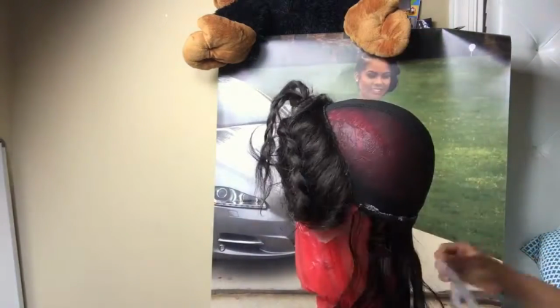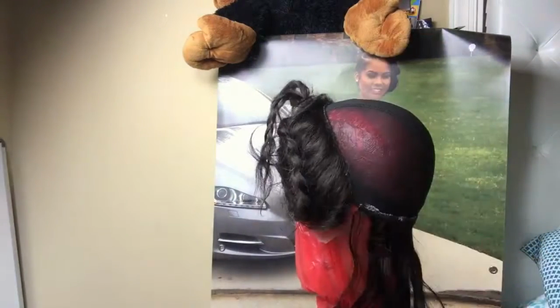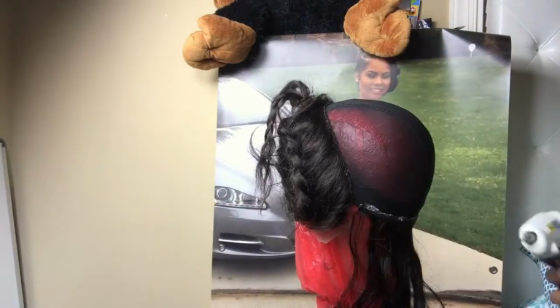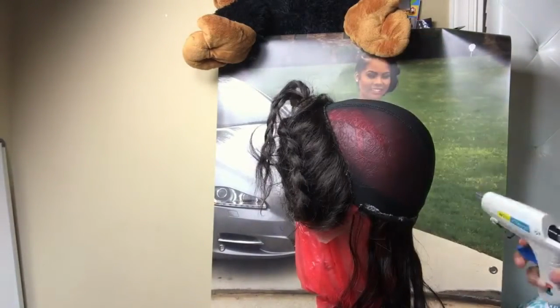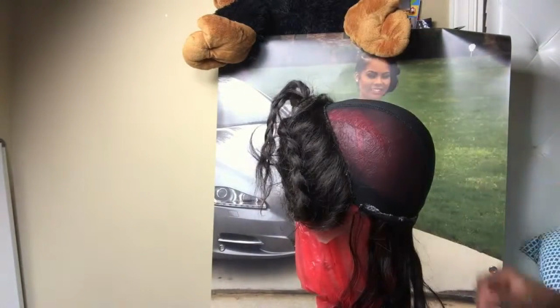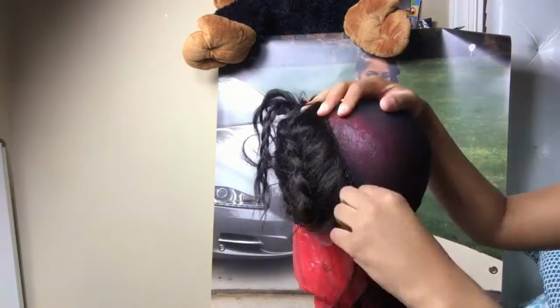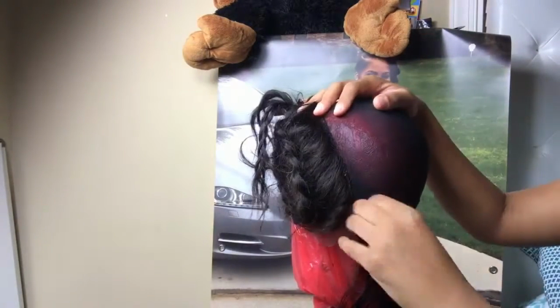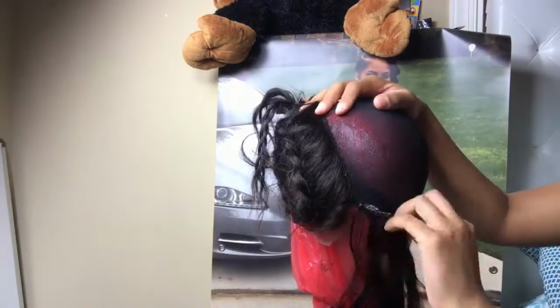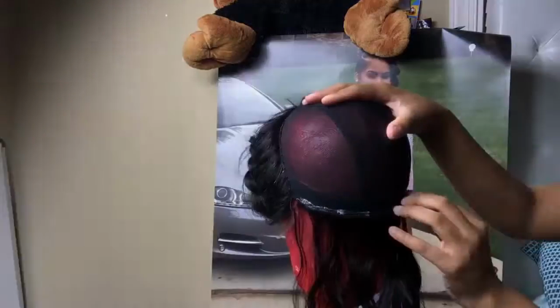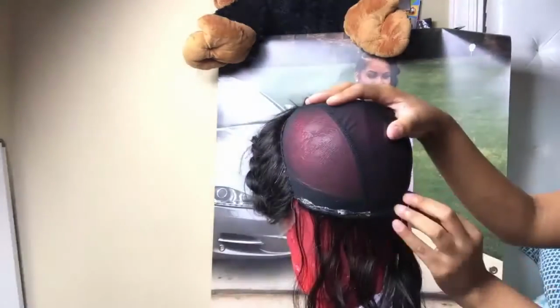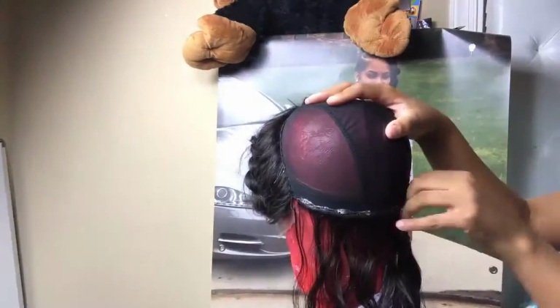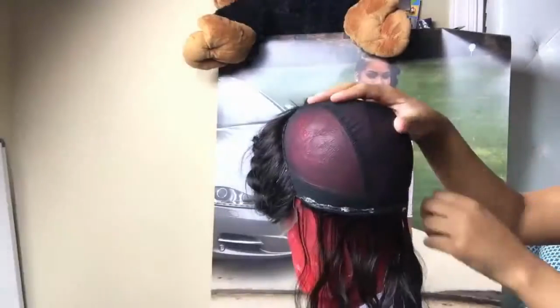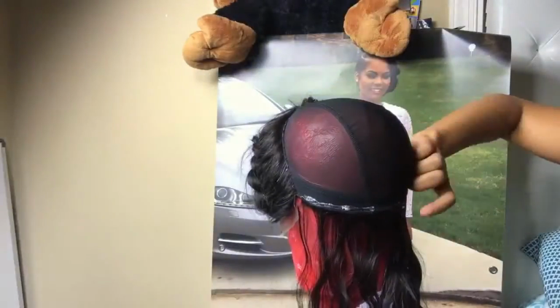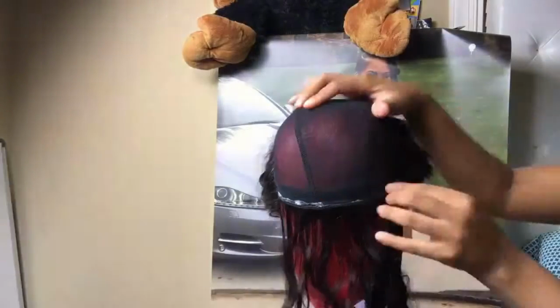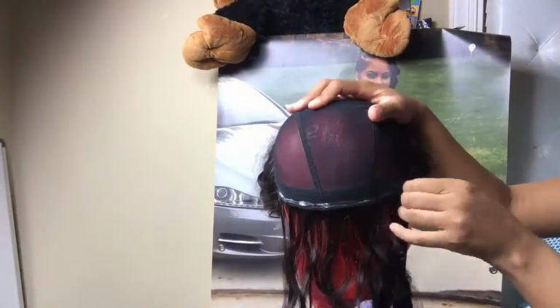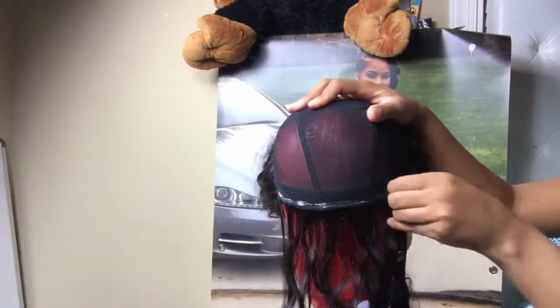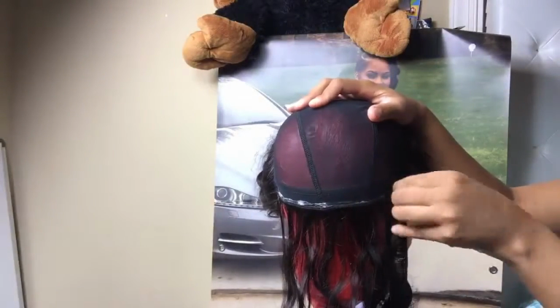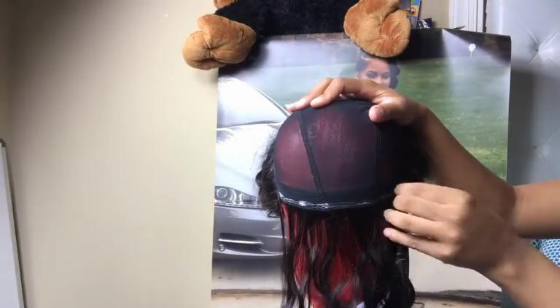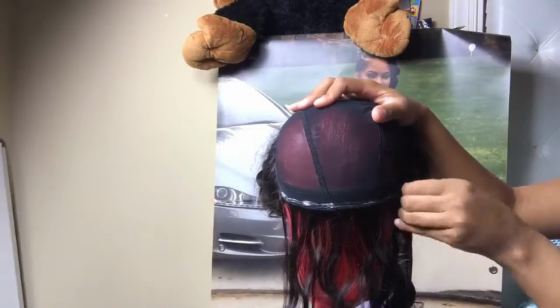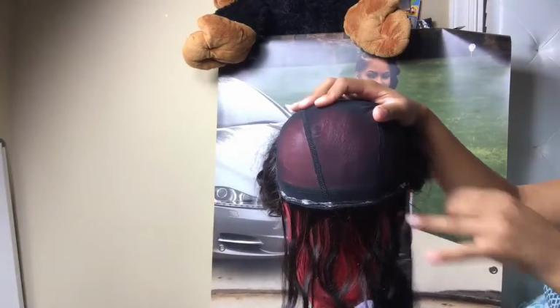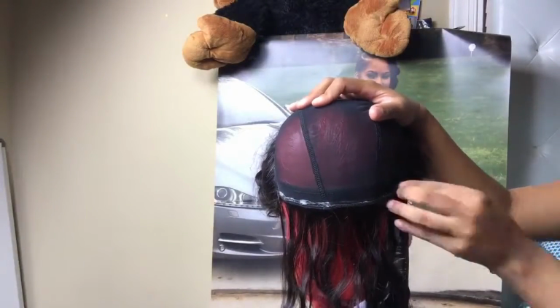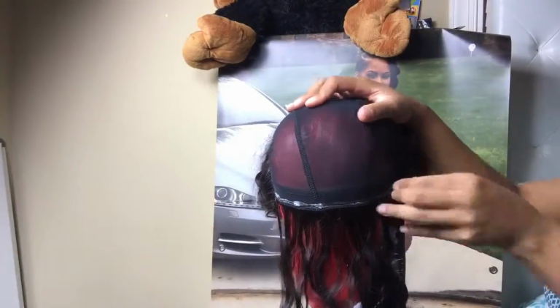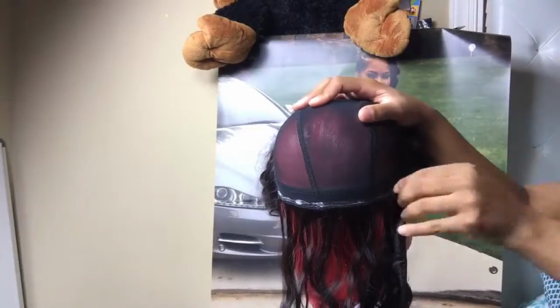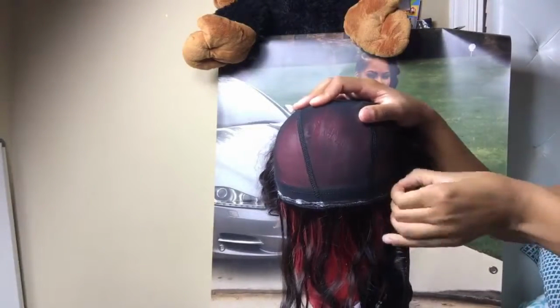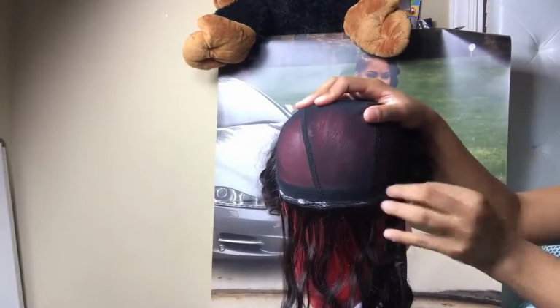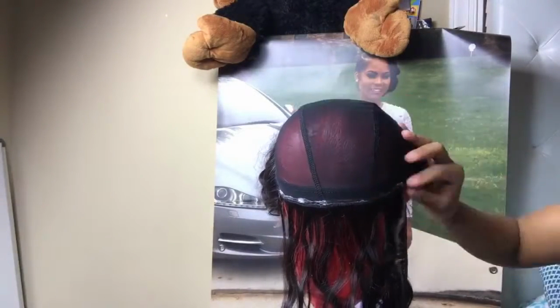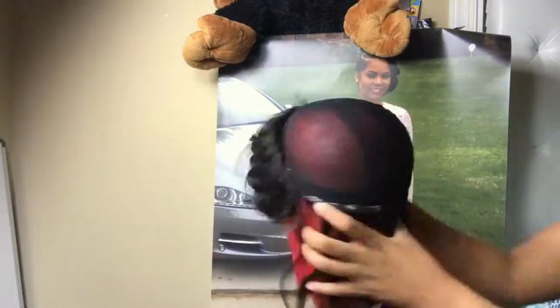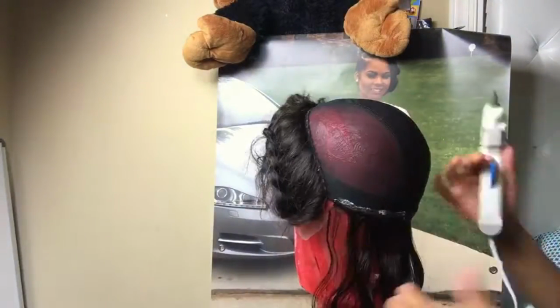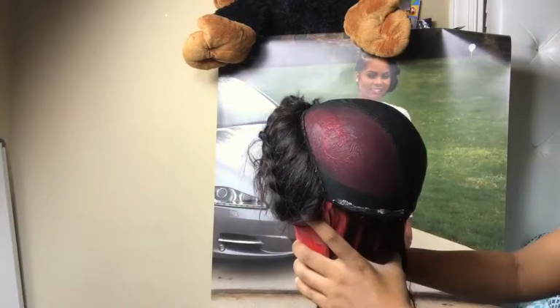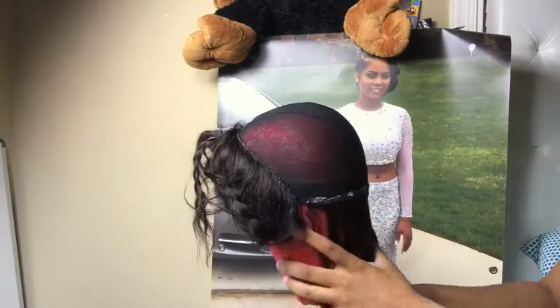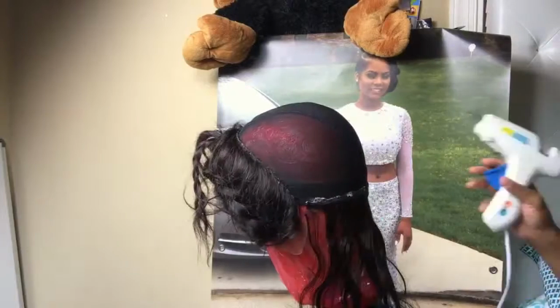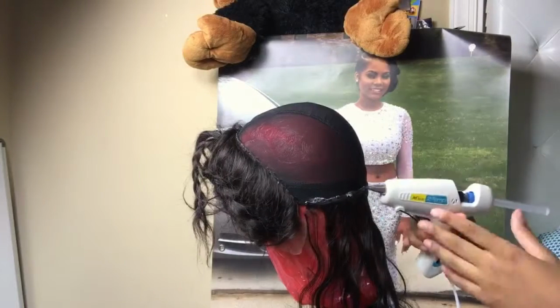So I'll be gluing the tracks again, and as you guys will see, I'll be picking the excess glue off because I don't like excessive glue.